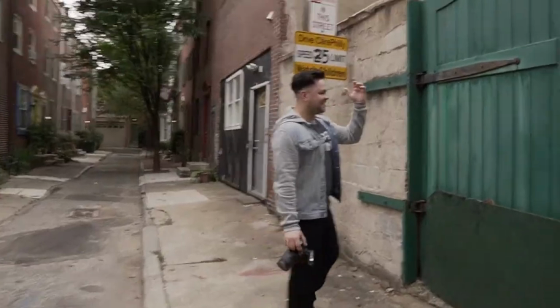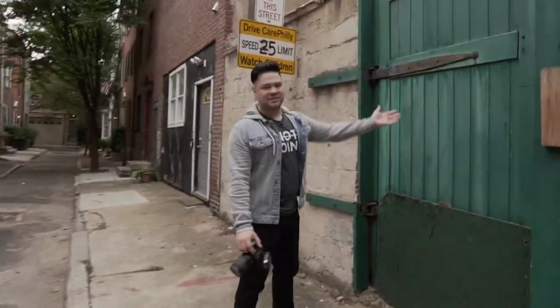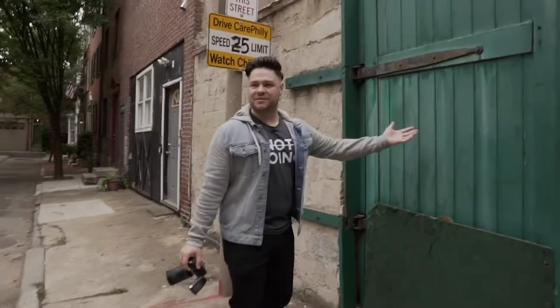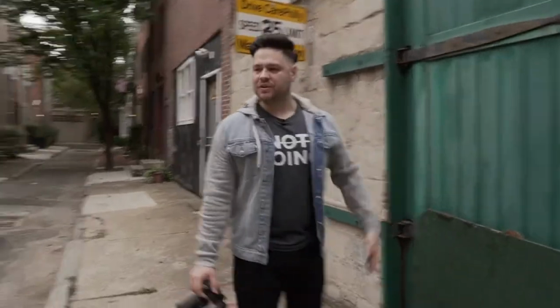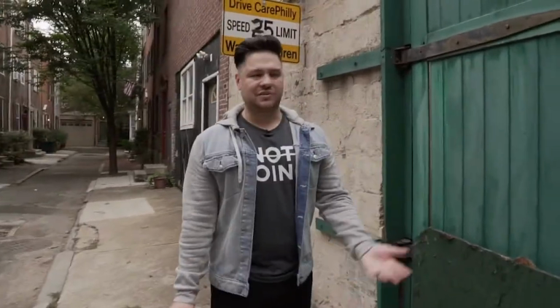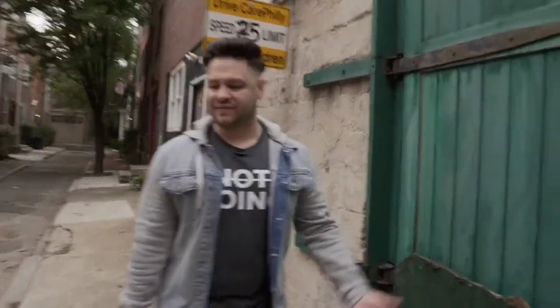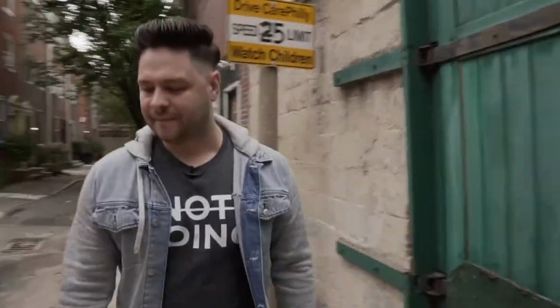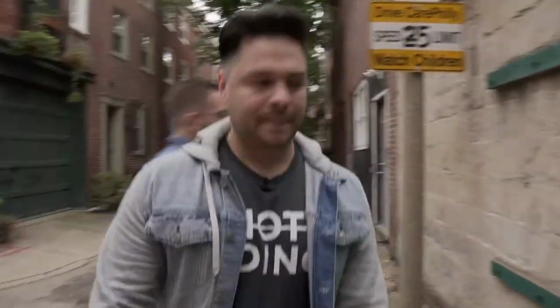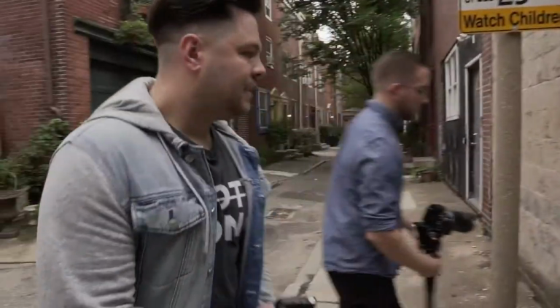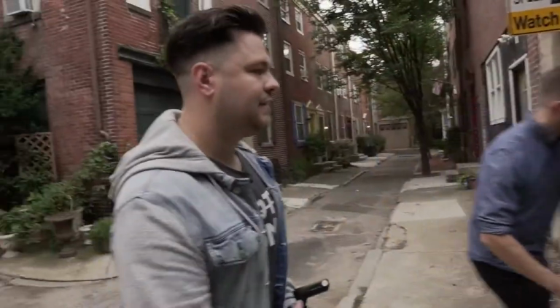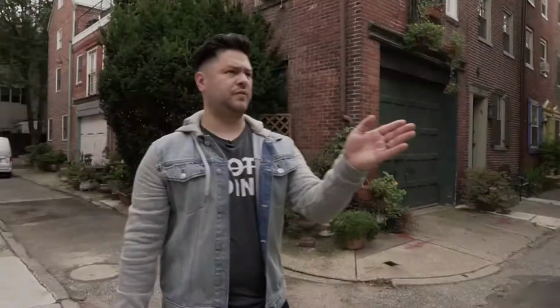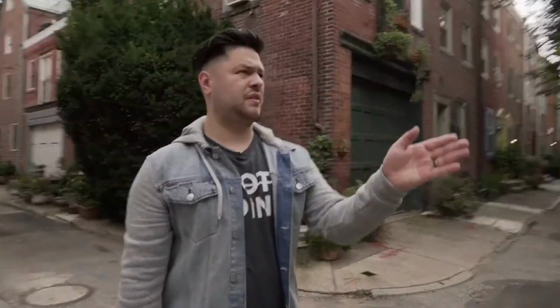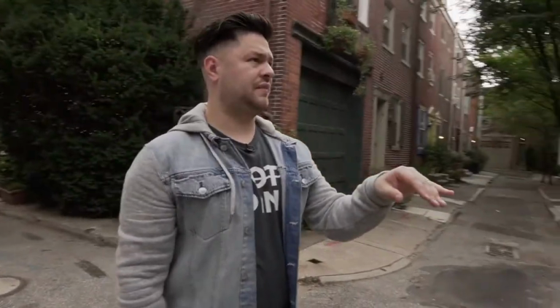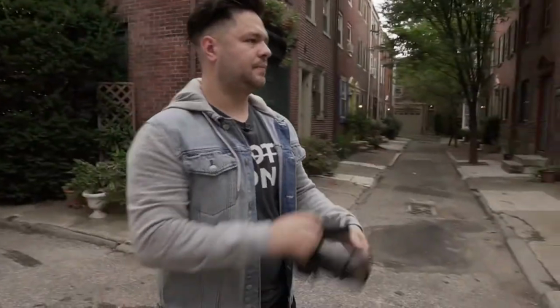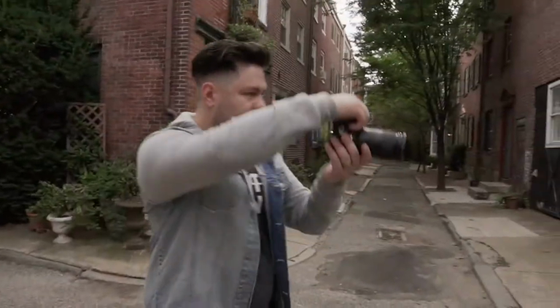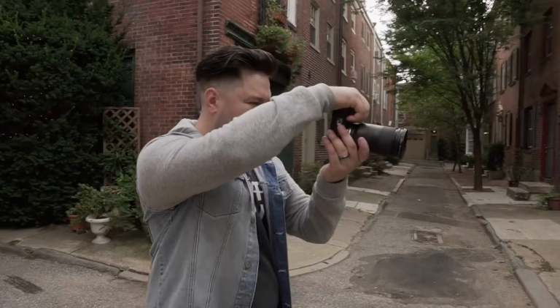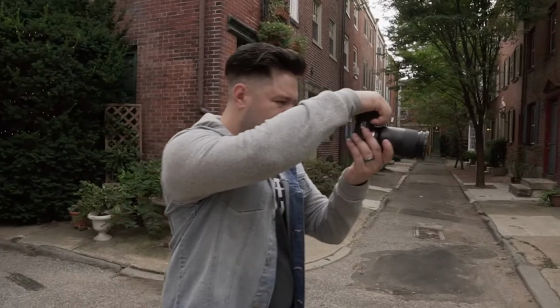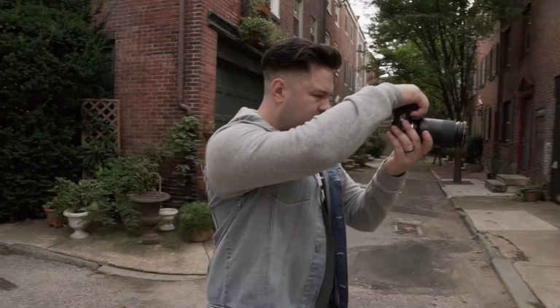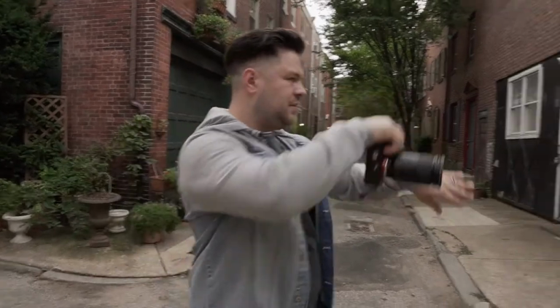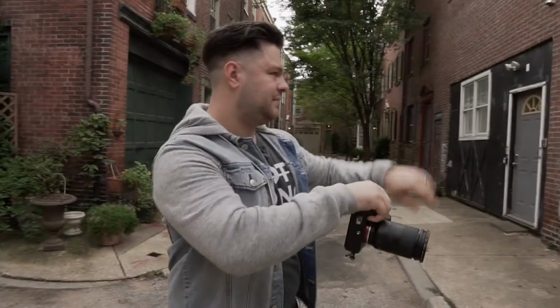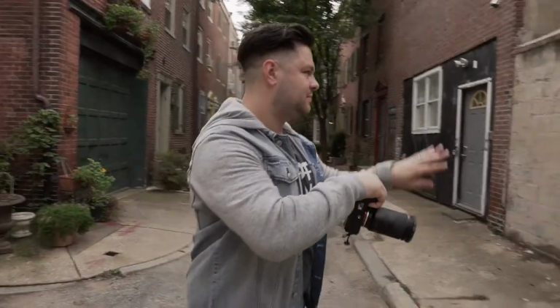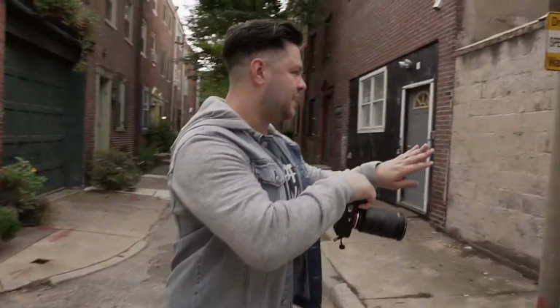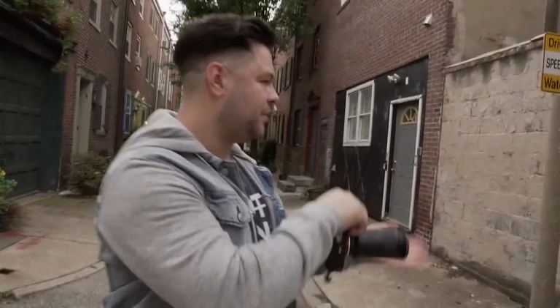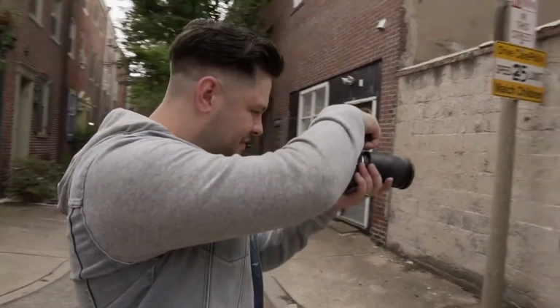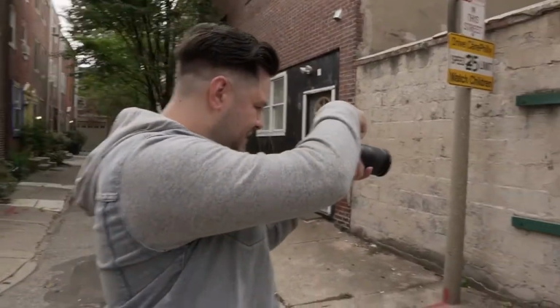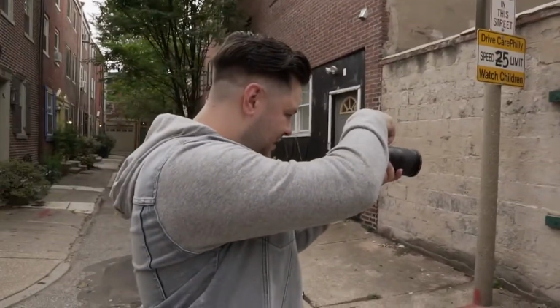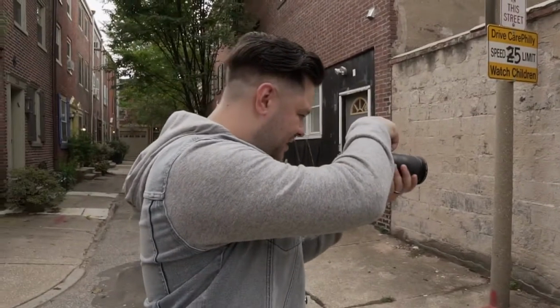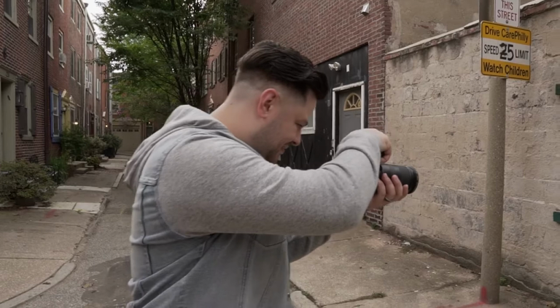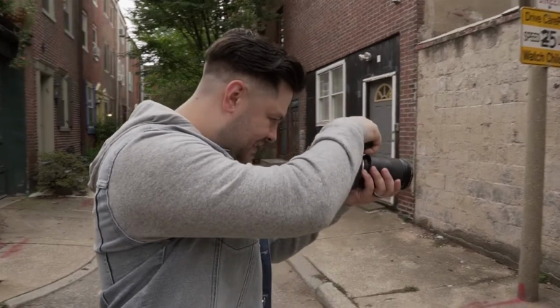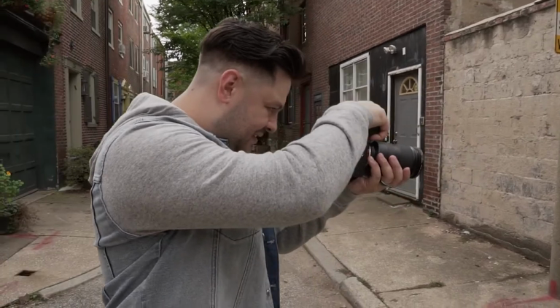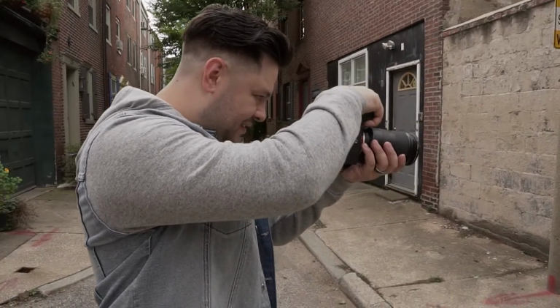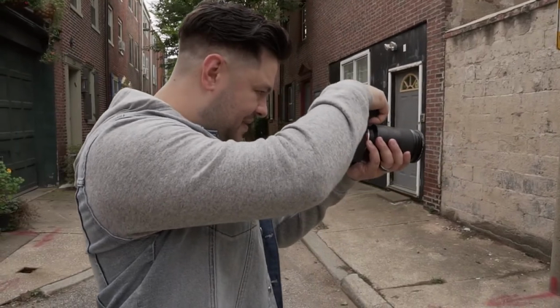We're just going to come into this wall and do some natural light stuff. Move a little bit to your left — yep, perfect. I'm going to be in the middle. A little bit to the right, just a dash. Perfect. Now lean — yeah, there we go.